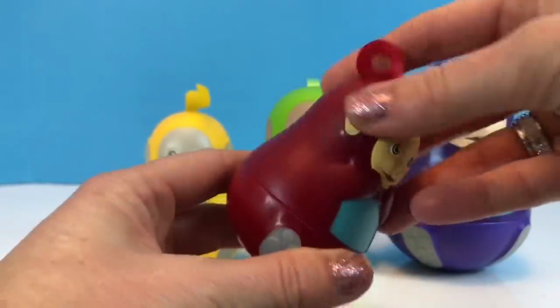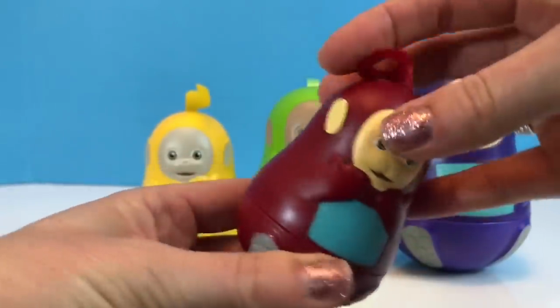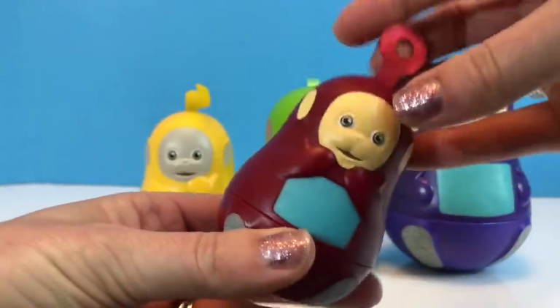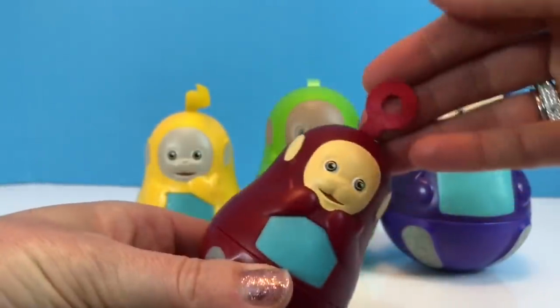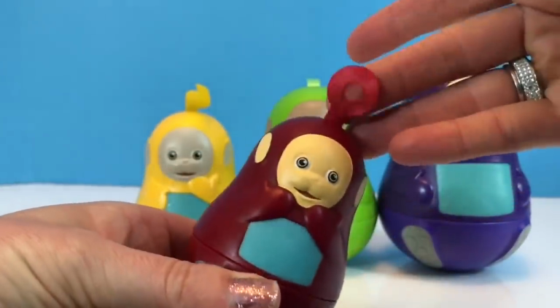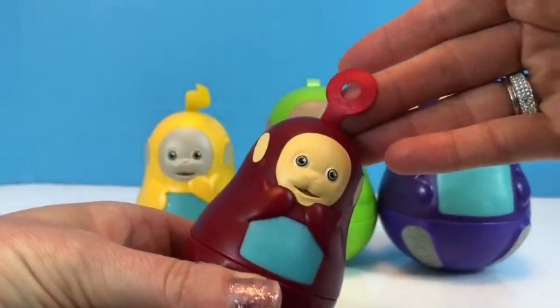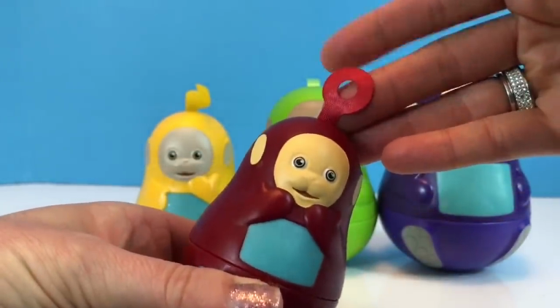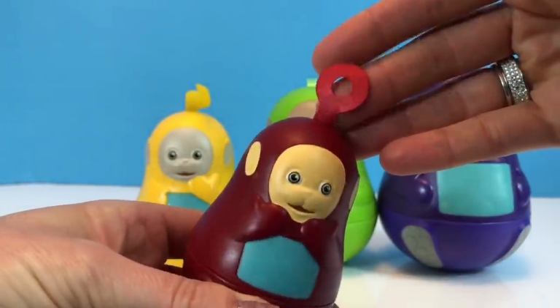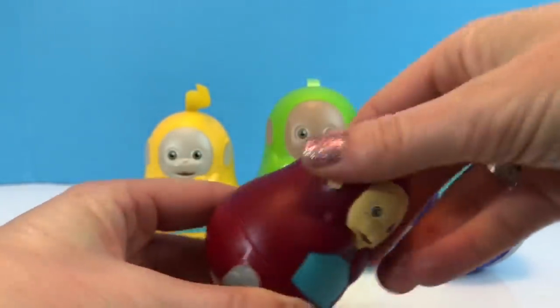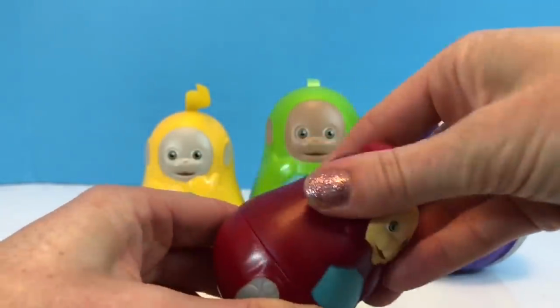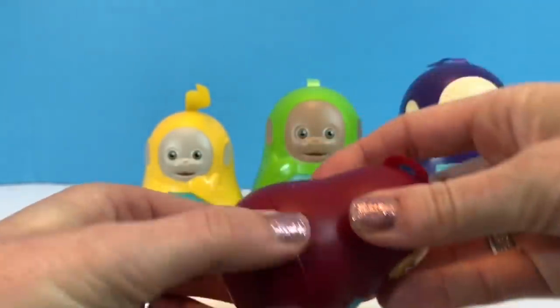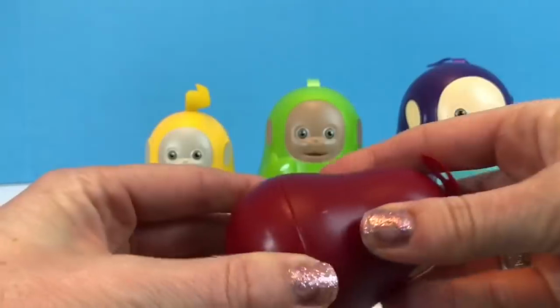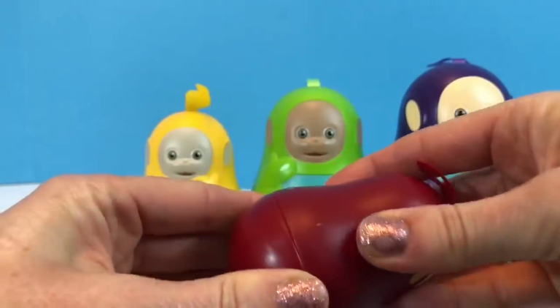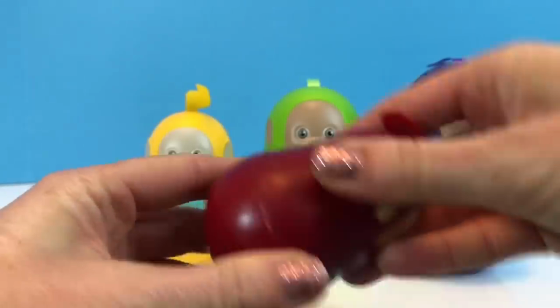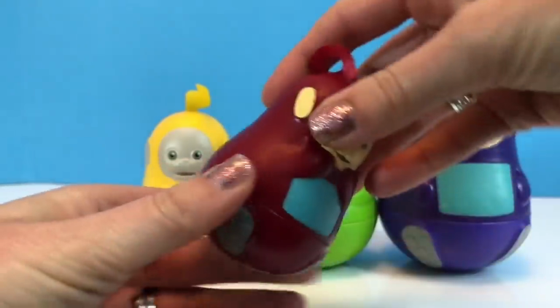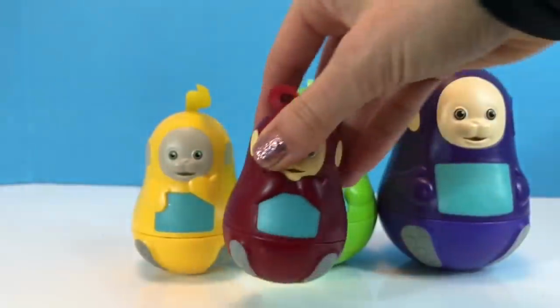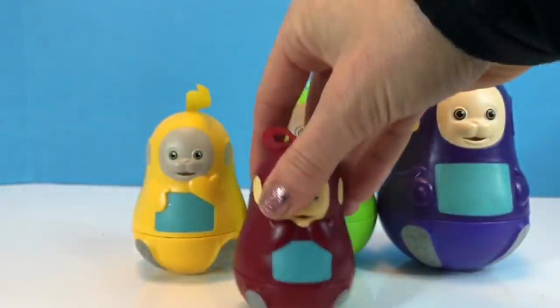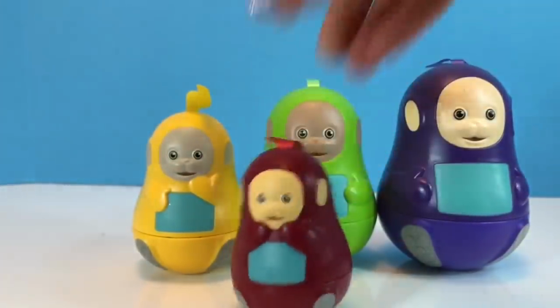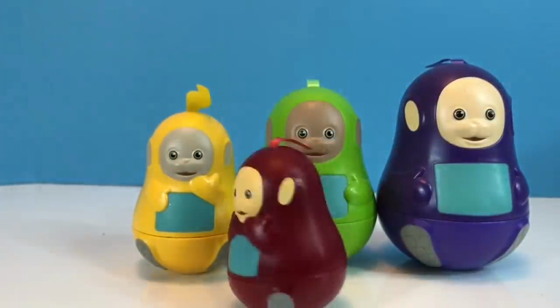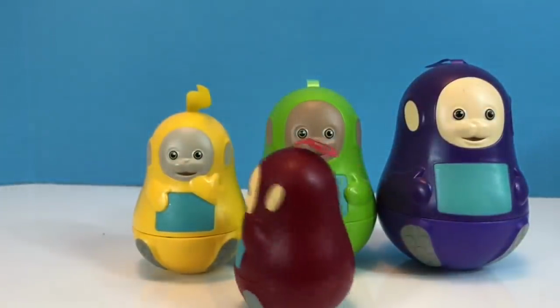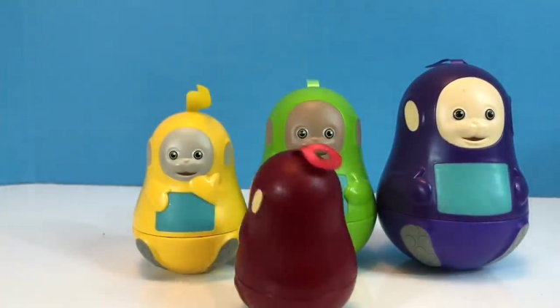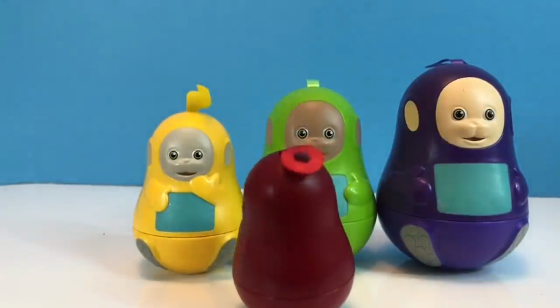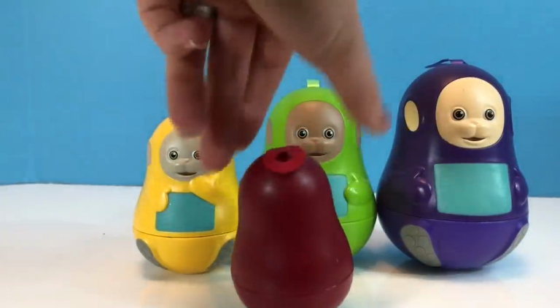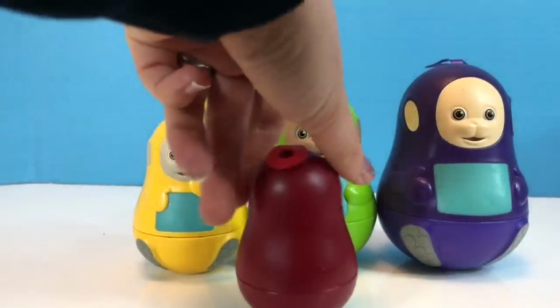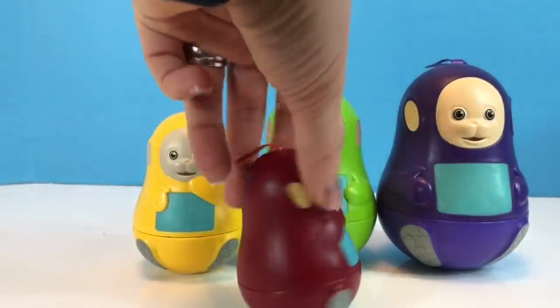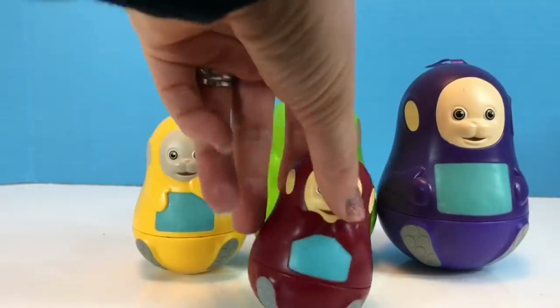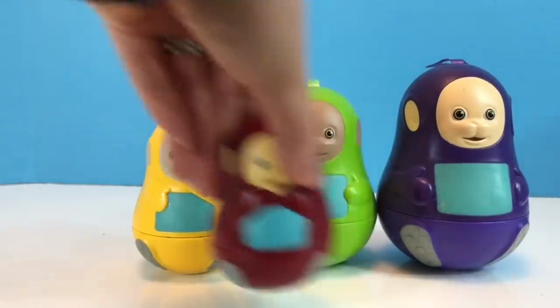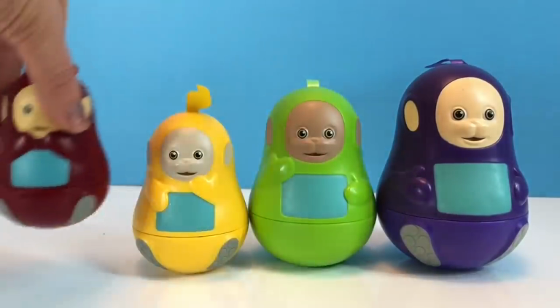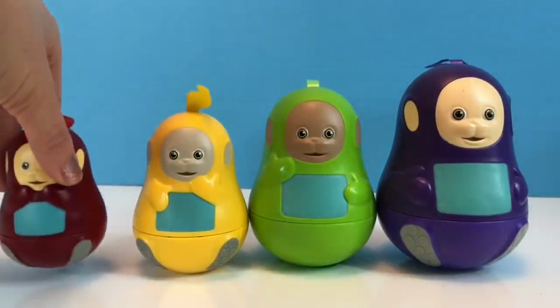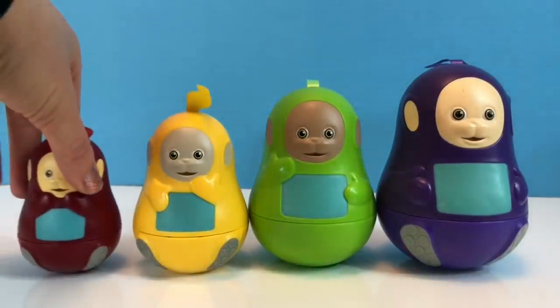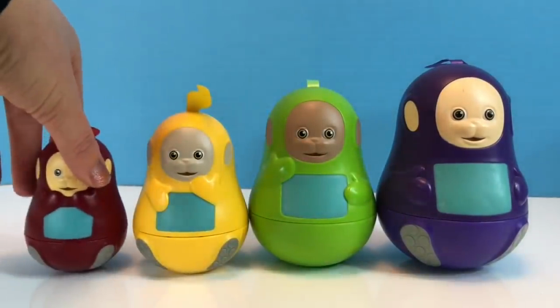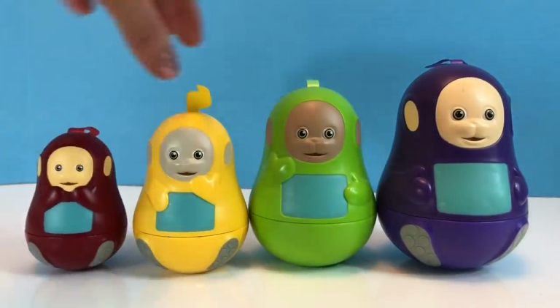Now of course Po has a little donut shape on her head and this doll doesn't open. She's just the center of the nesting doll set, so she just likes to wobble.